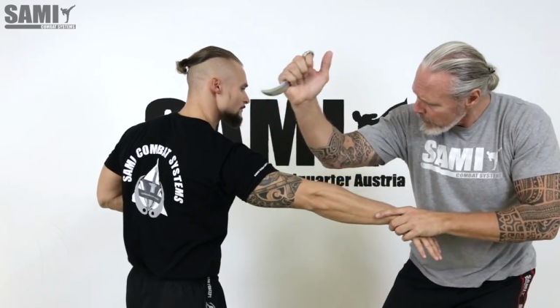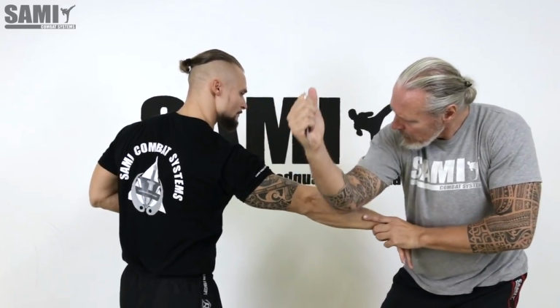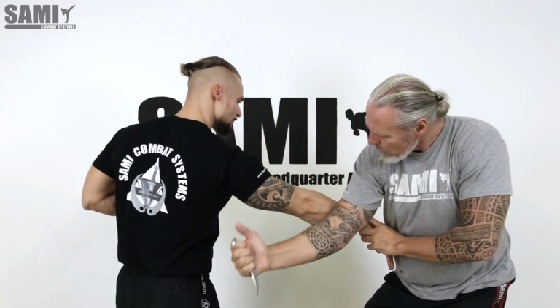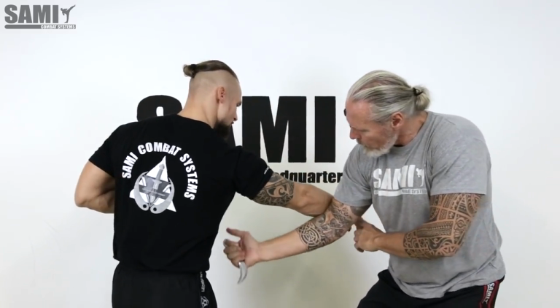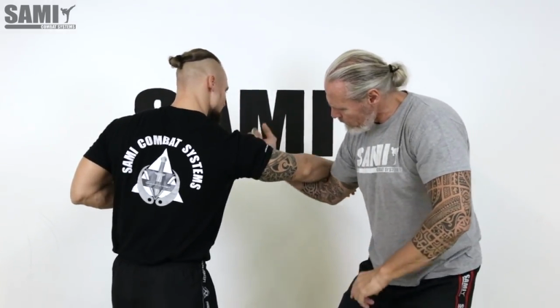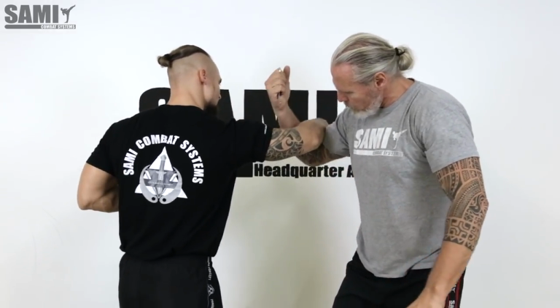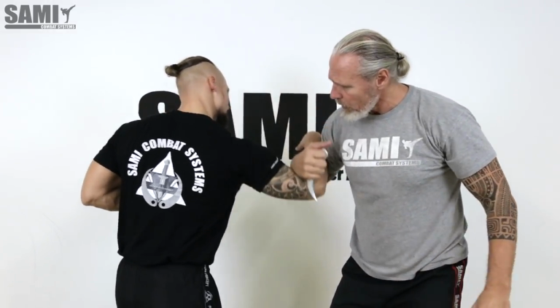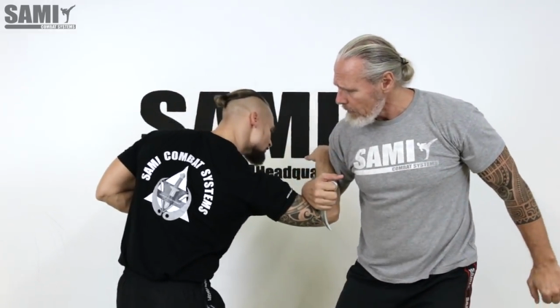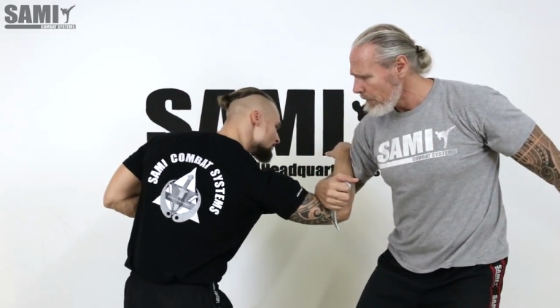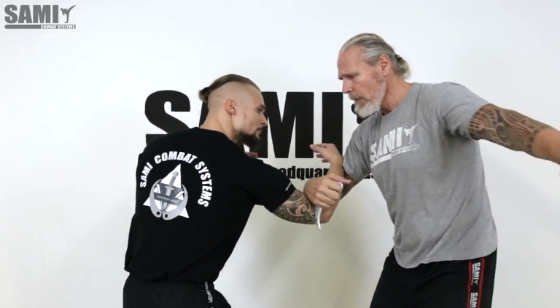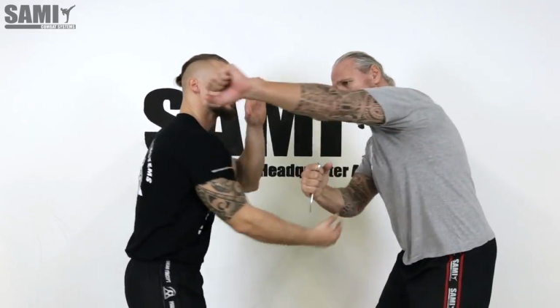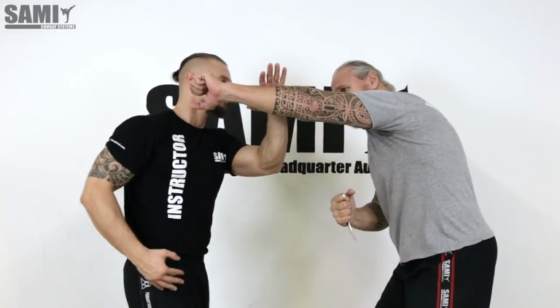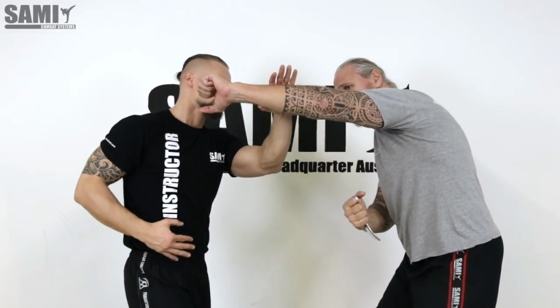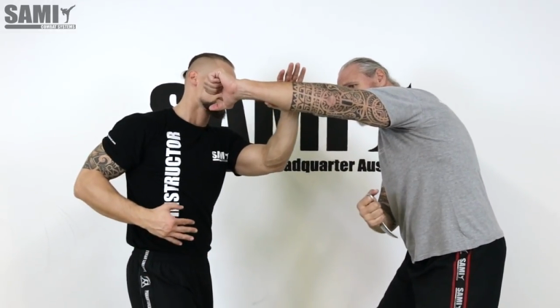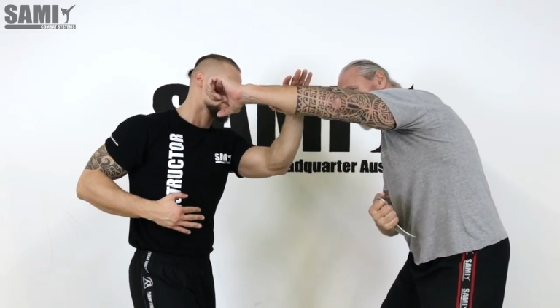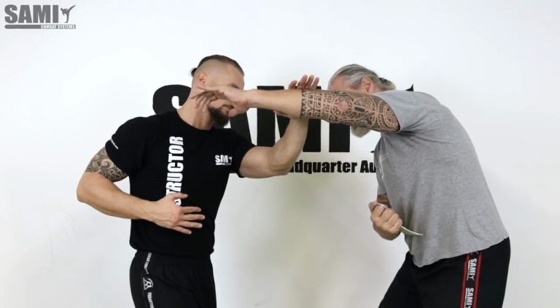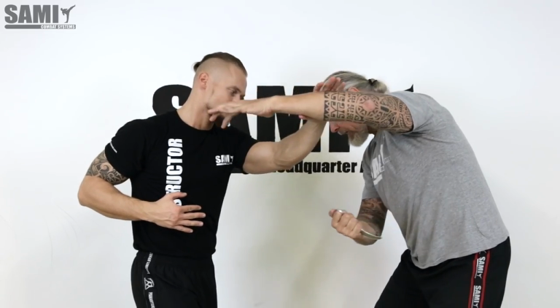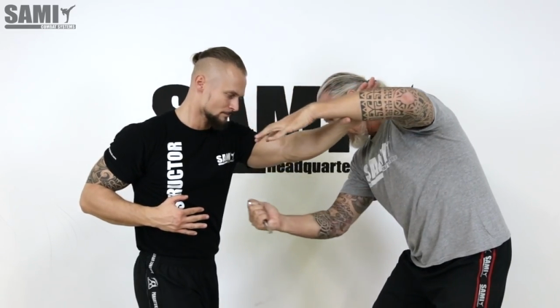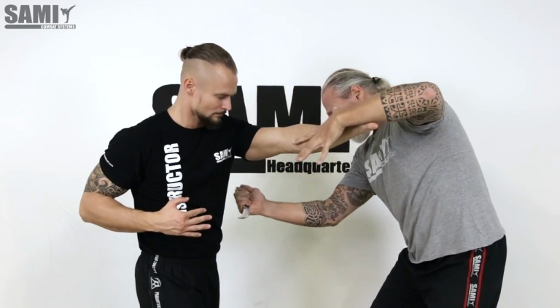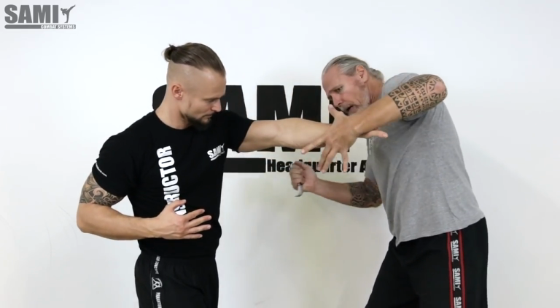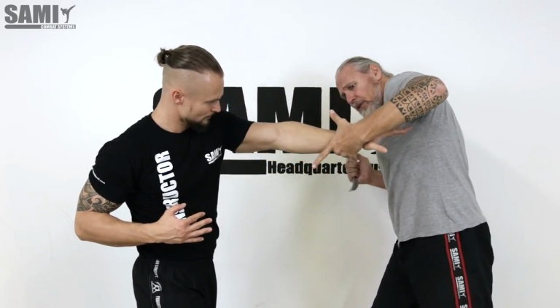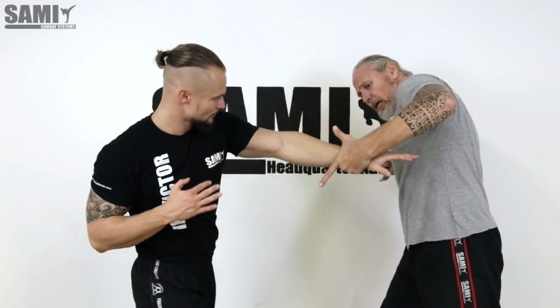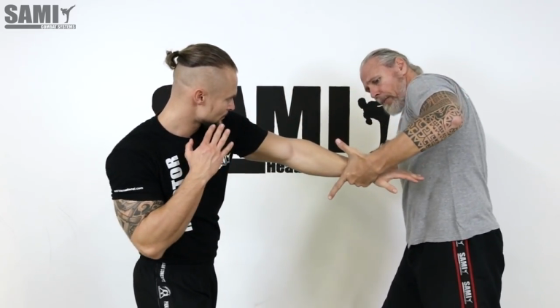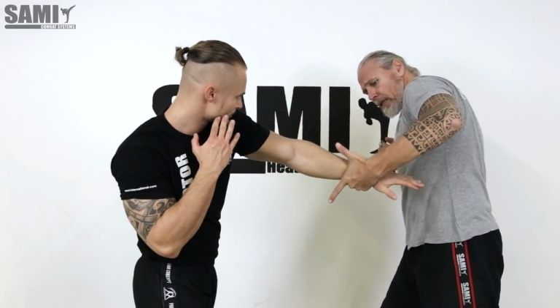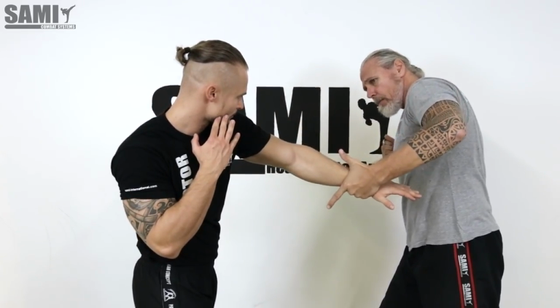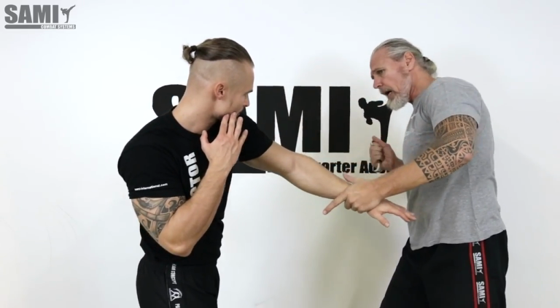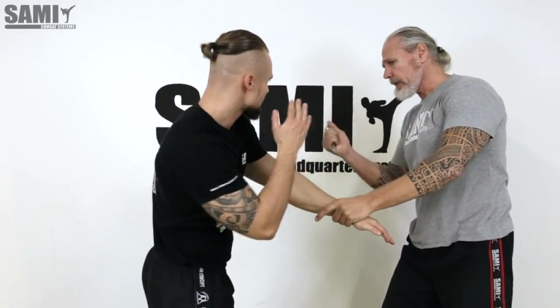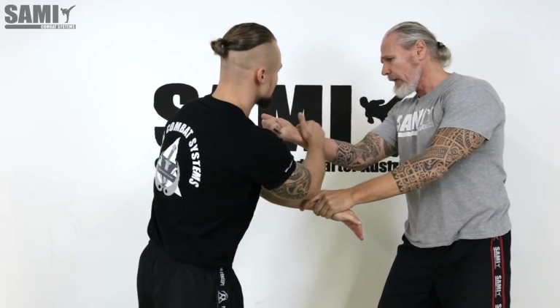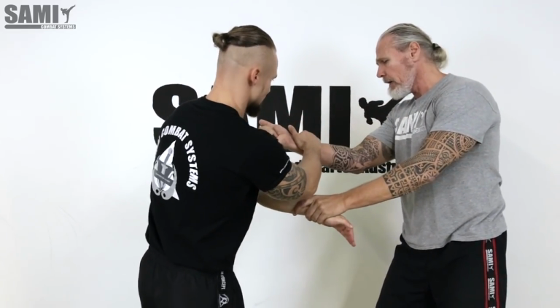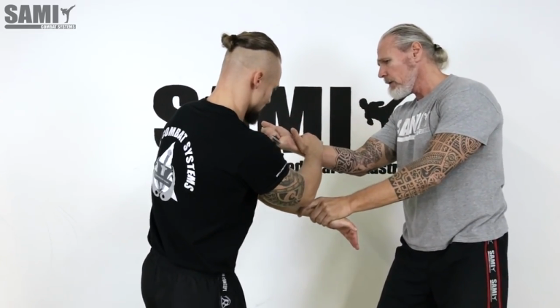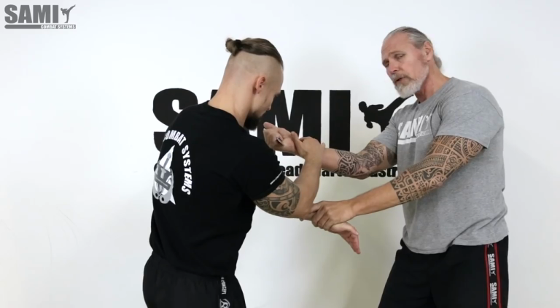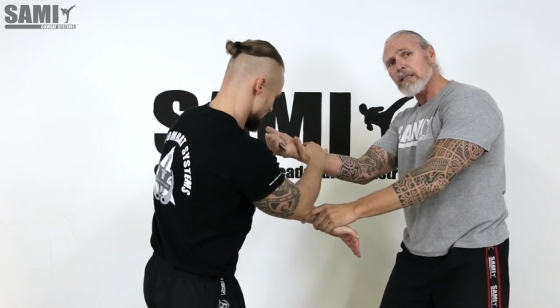Go here to control the arm, attack here with my hand, cut the body, grab here the arm and attack that. So that's it.